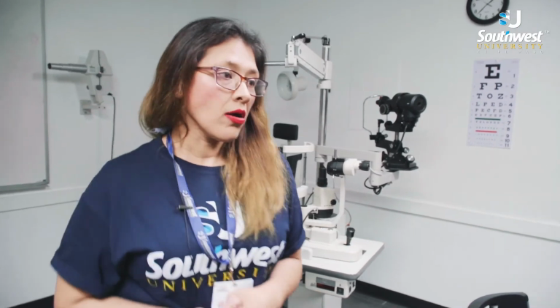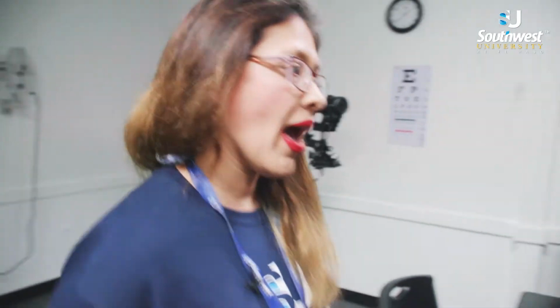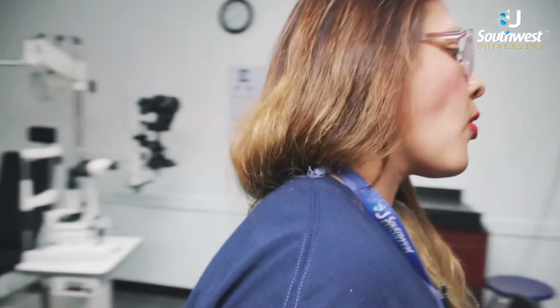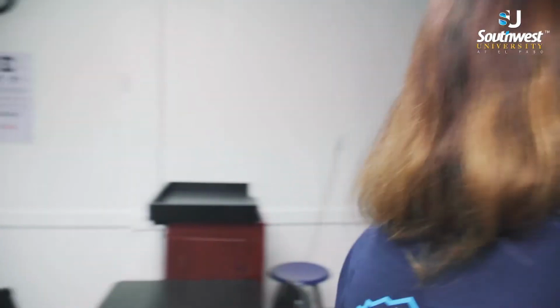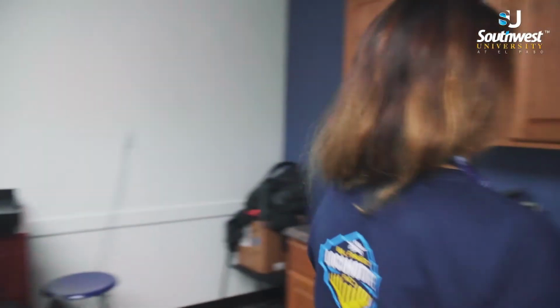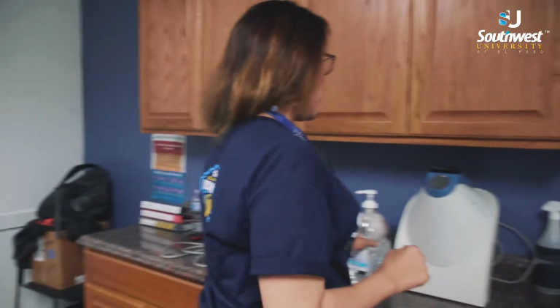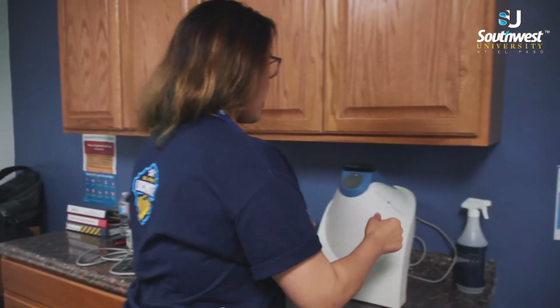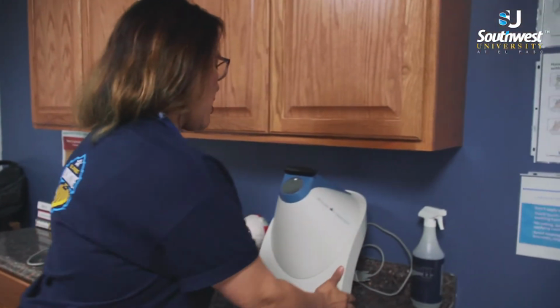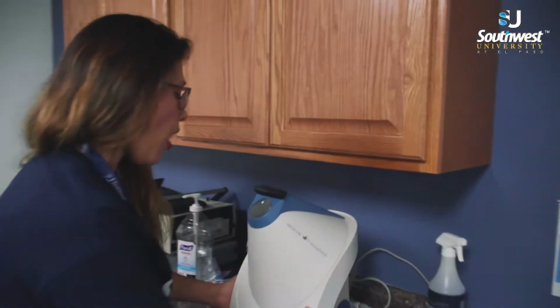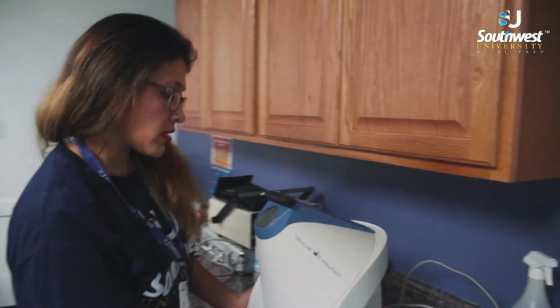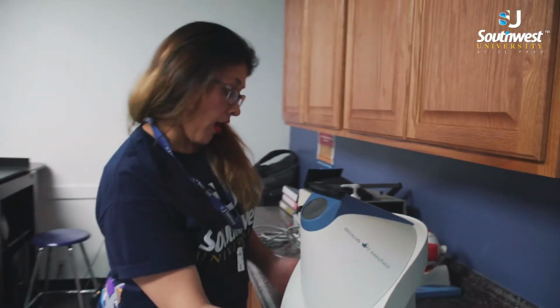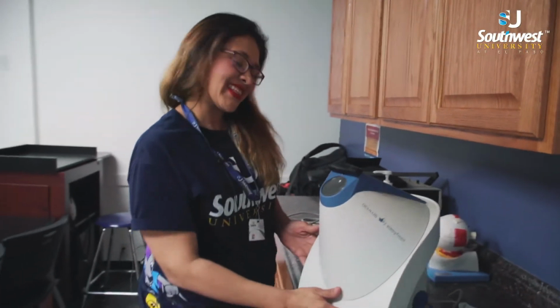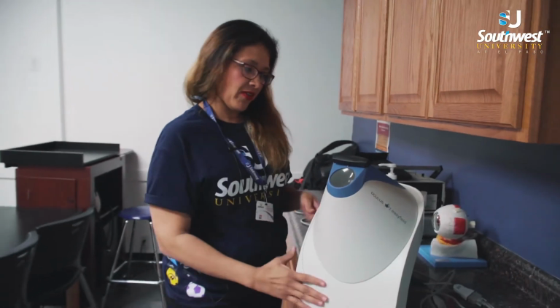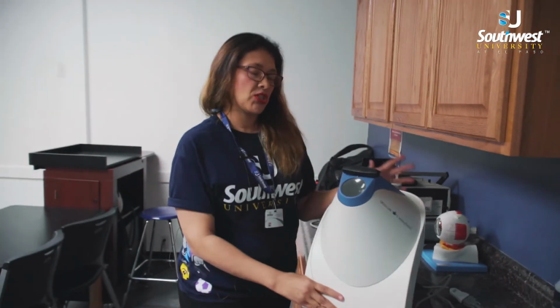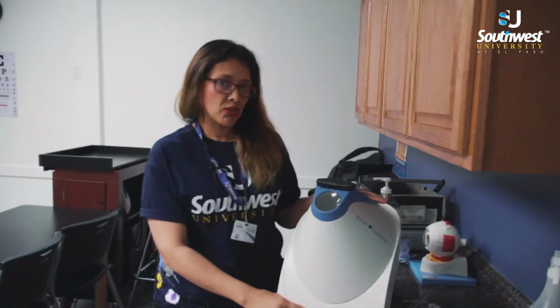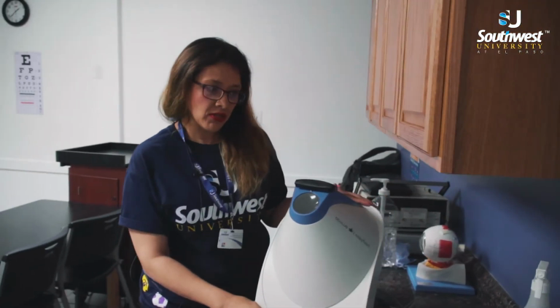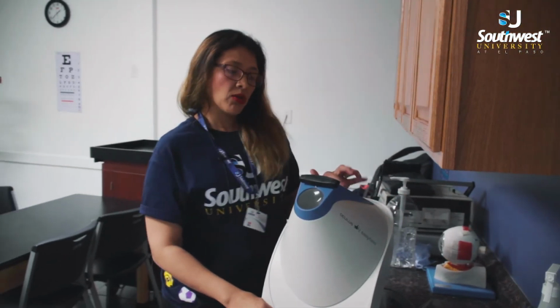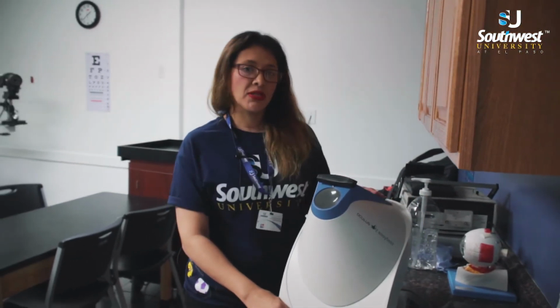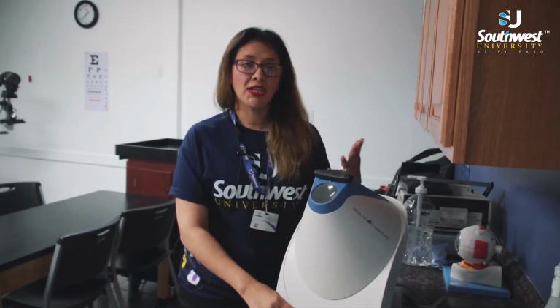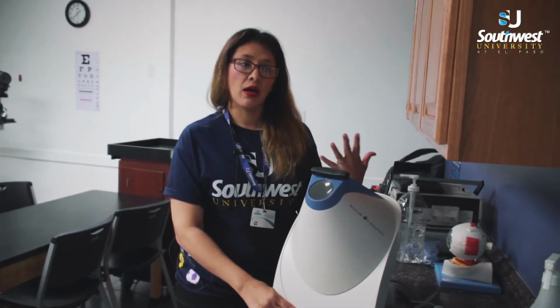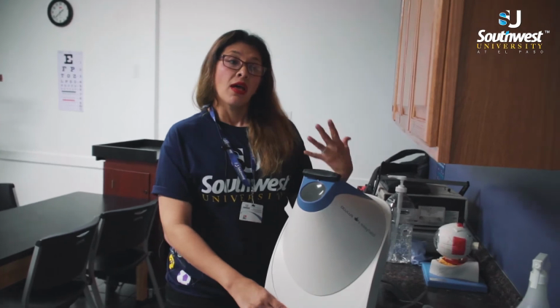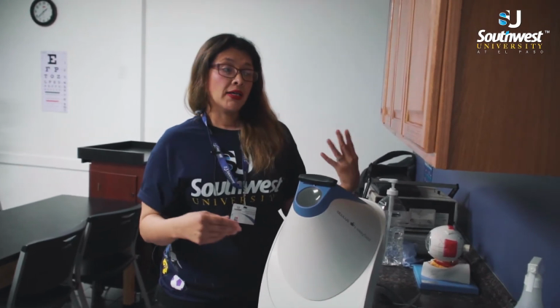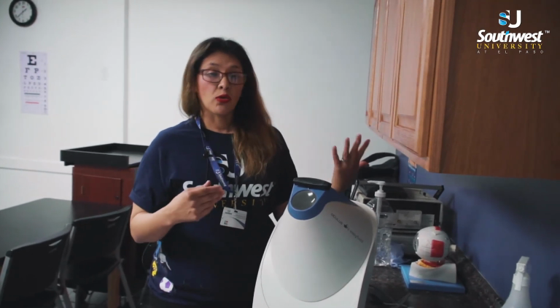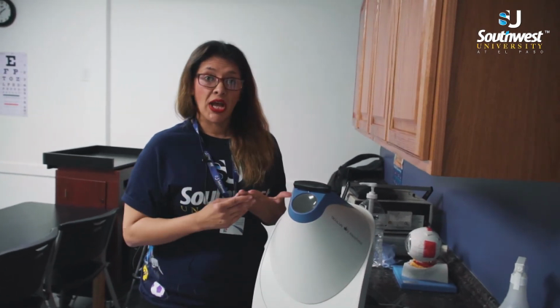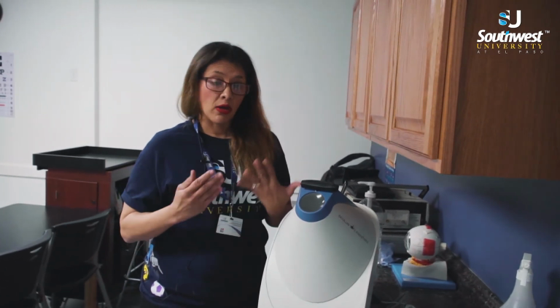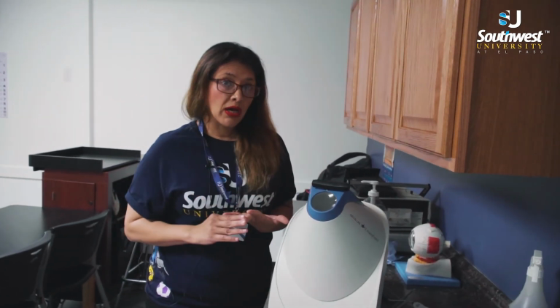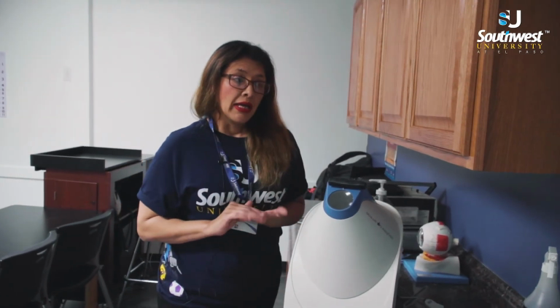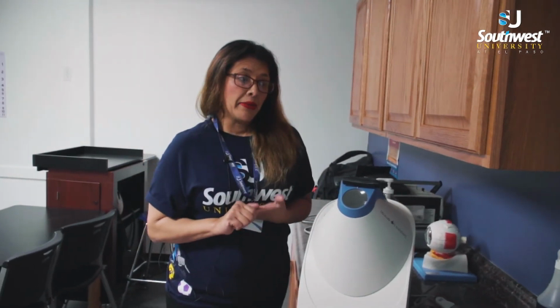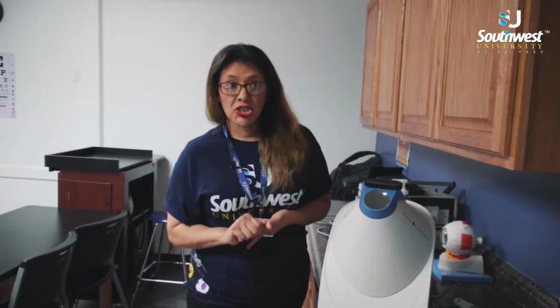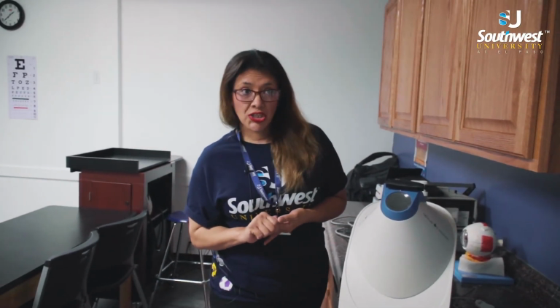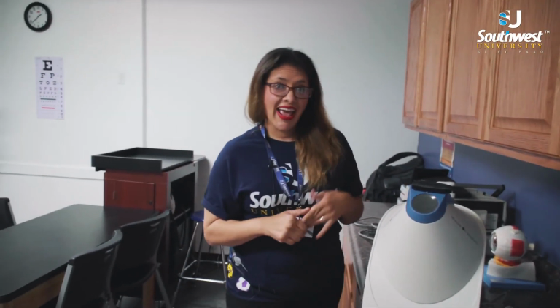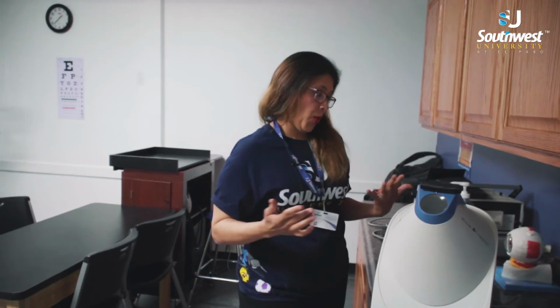We also have our Oculus Easy Field, which is a visual field instrument that helps in the detection of disorders such as glaucoma, macular degeneration, and so on.